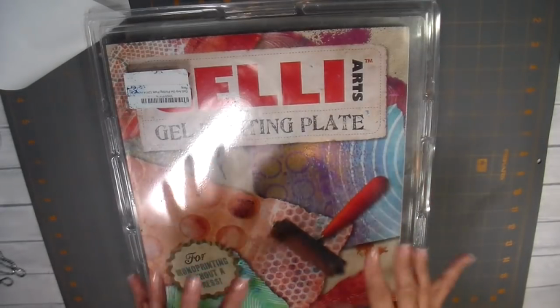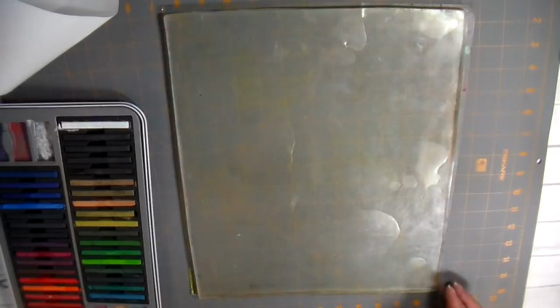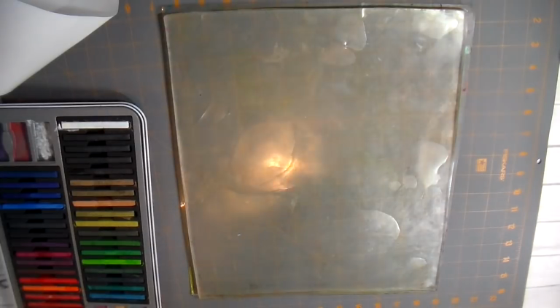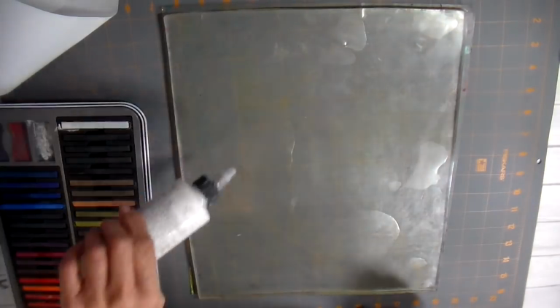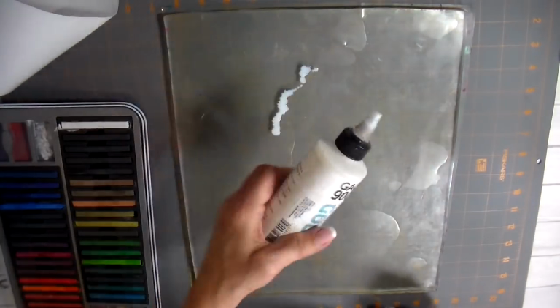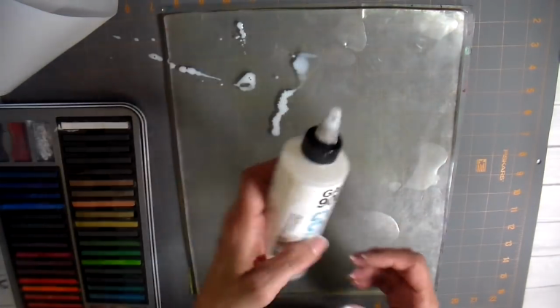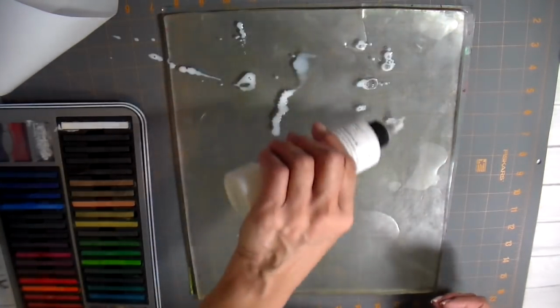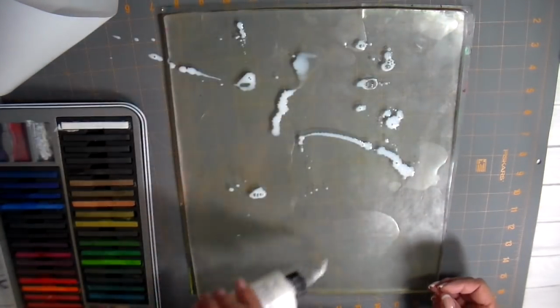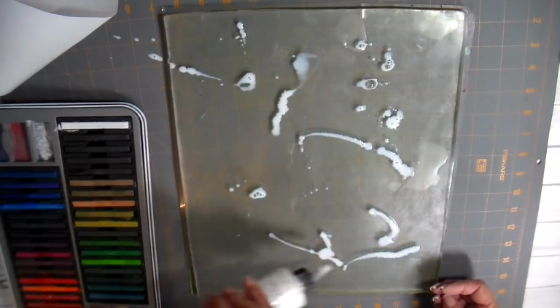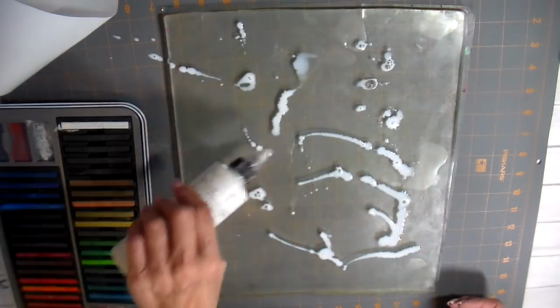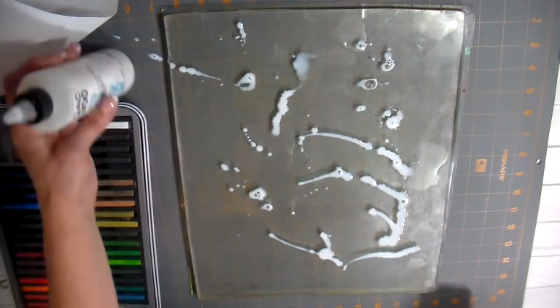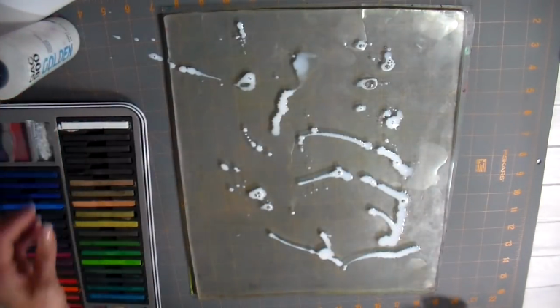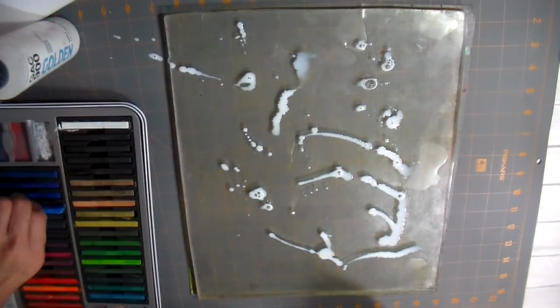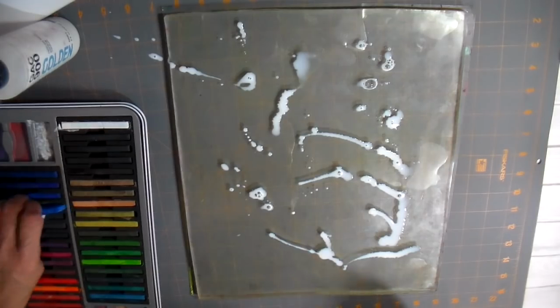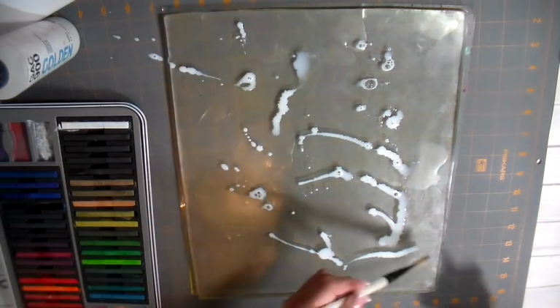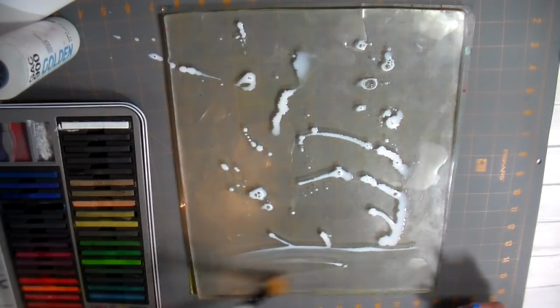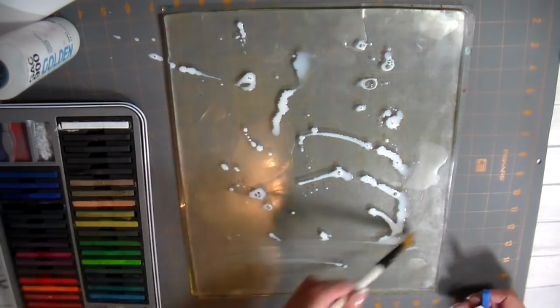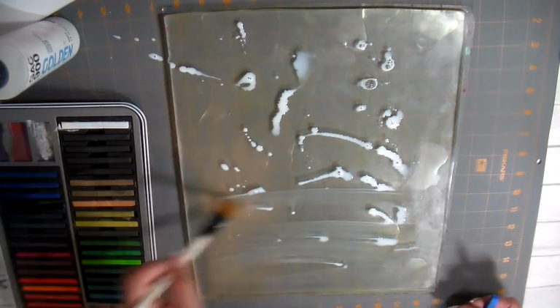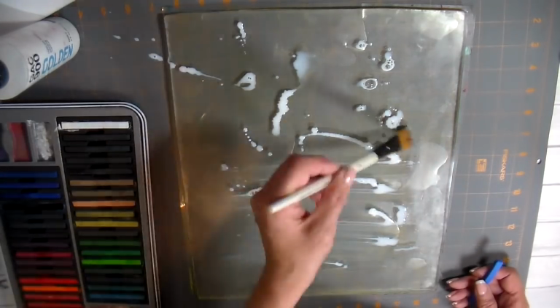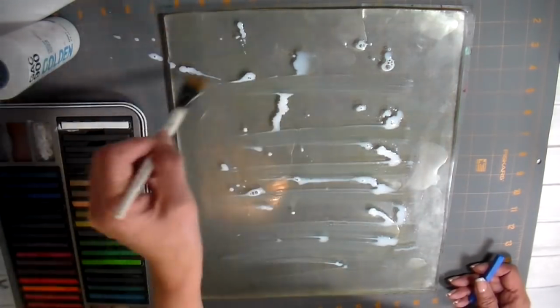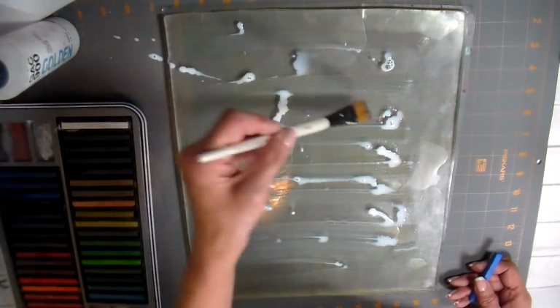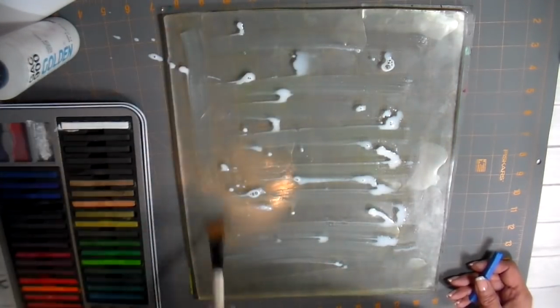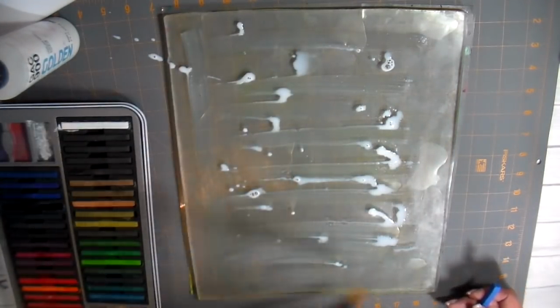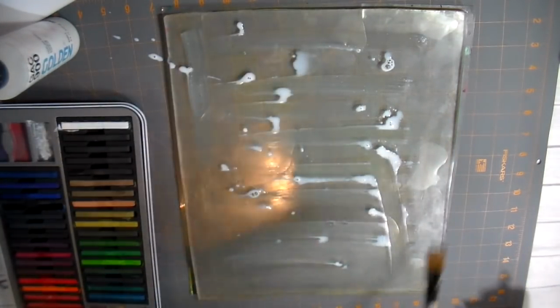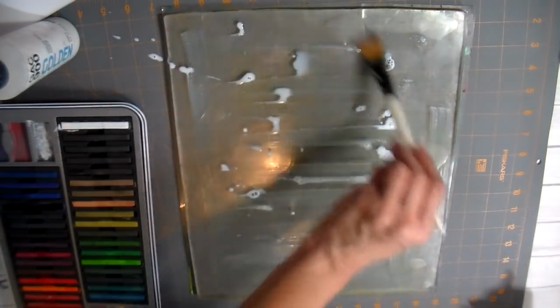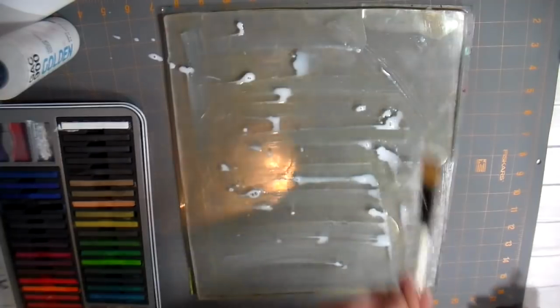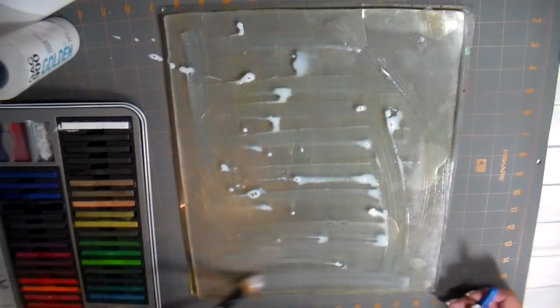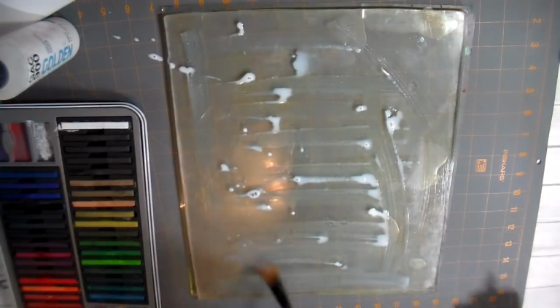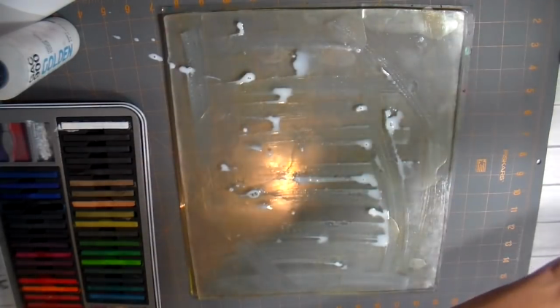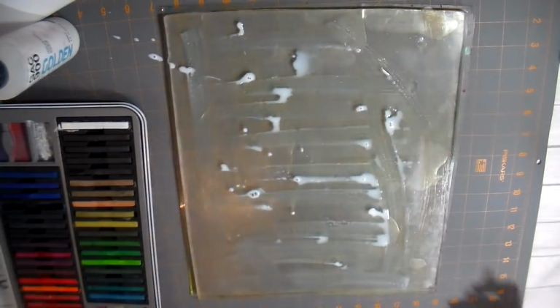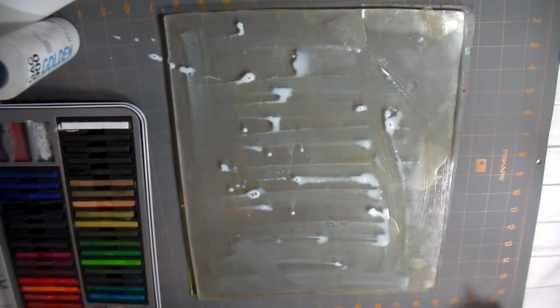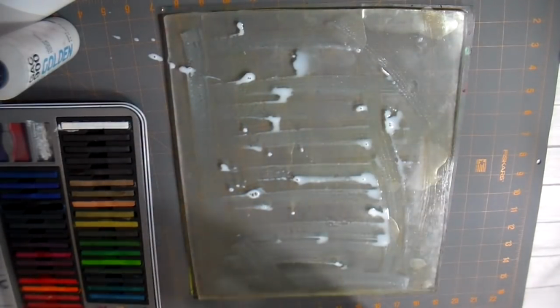Hi everyone, it's Julia. I am back with a video today. I just wanted to play in my sewing room — it's something I haven't done for so long — just doing some experimenting with some of my art supplies on fabric.